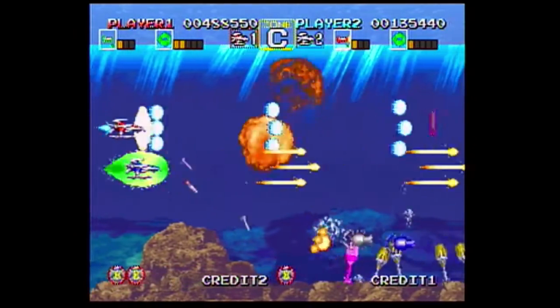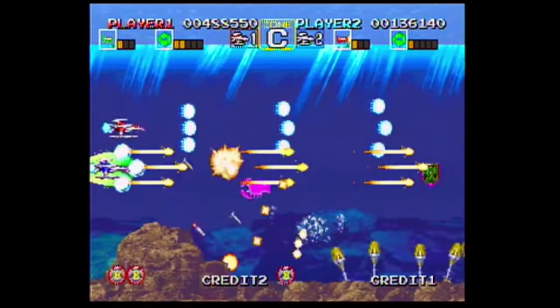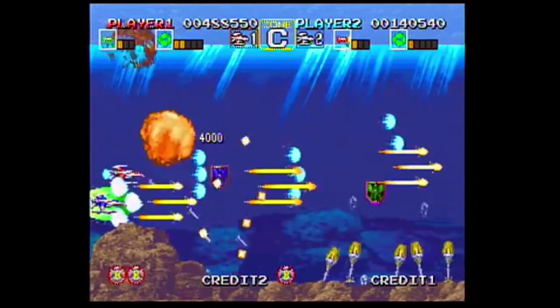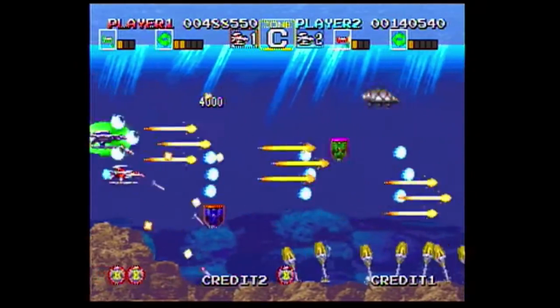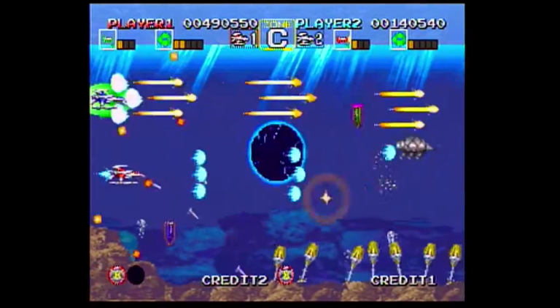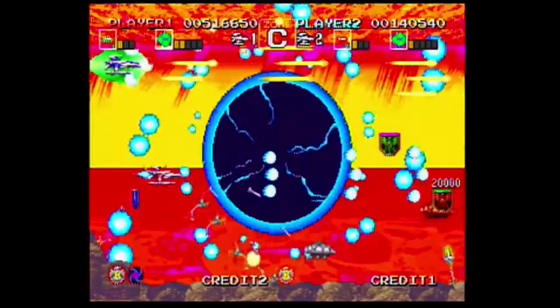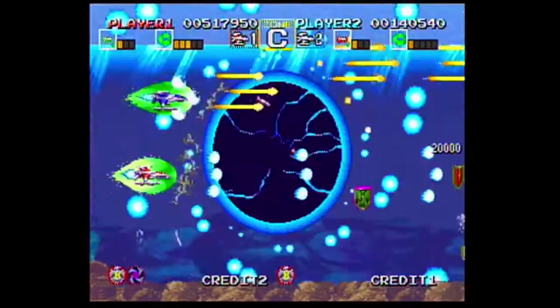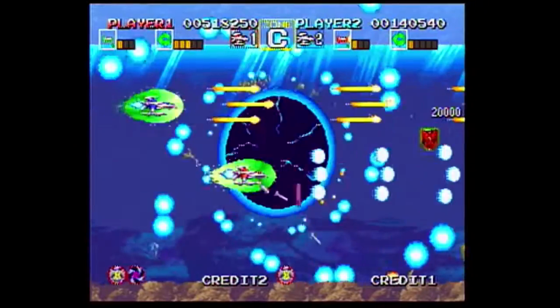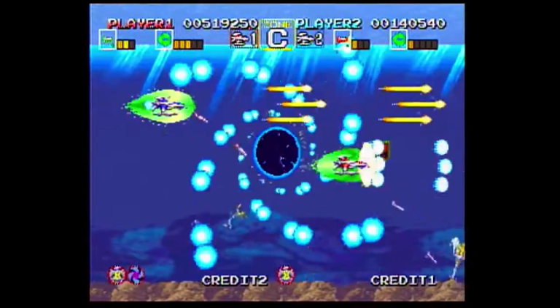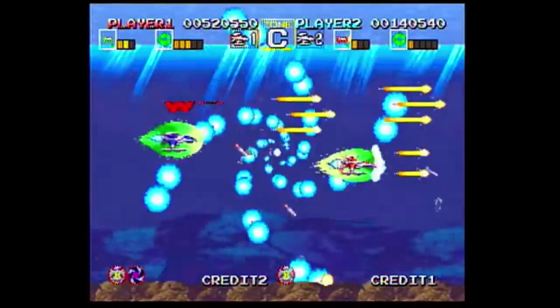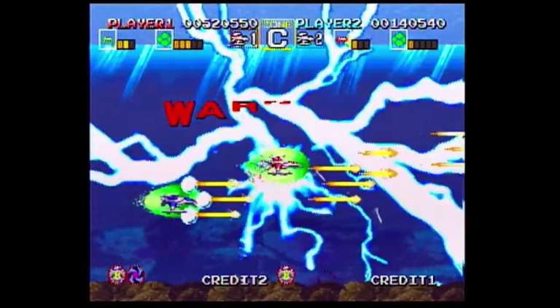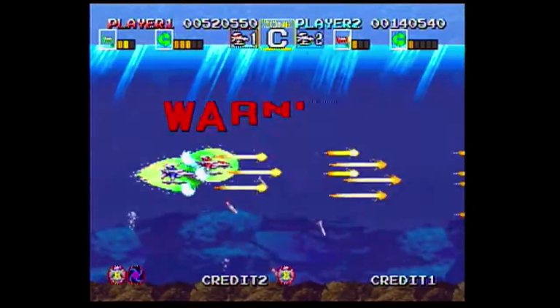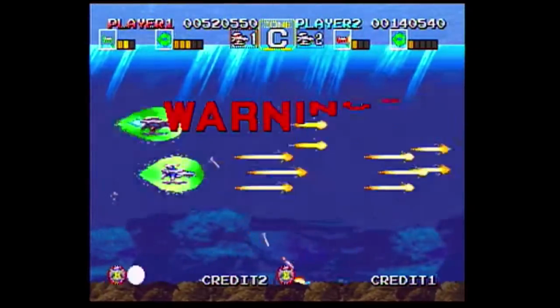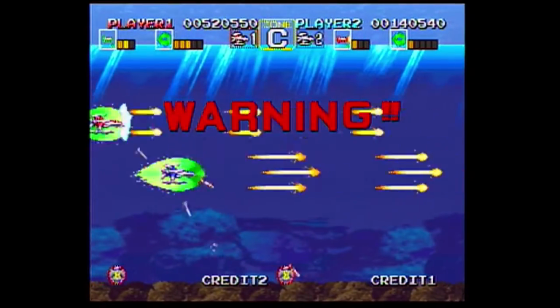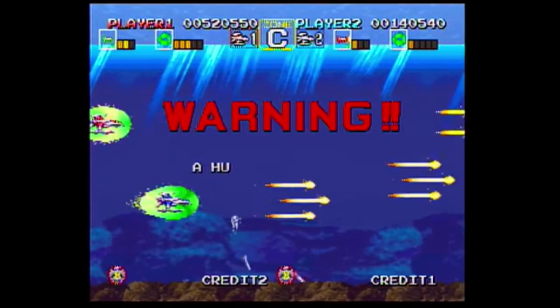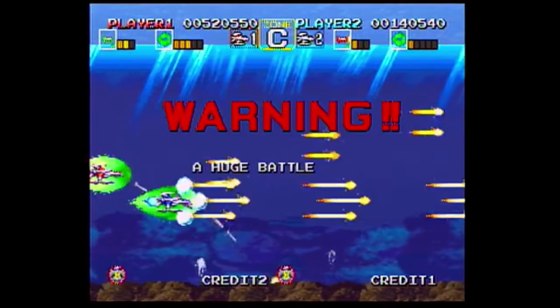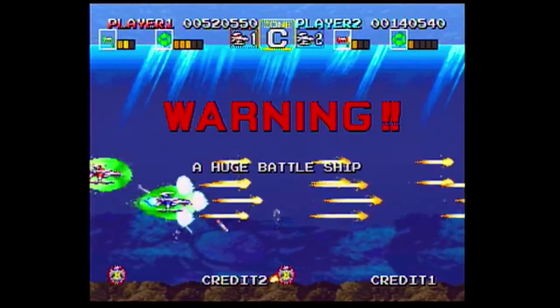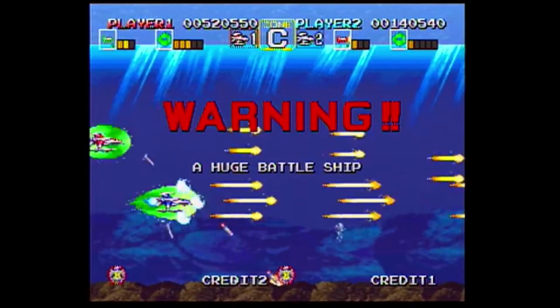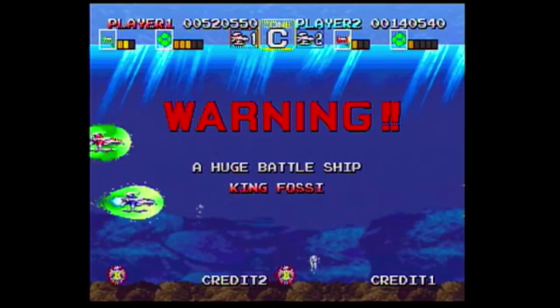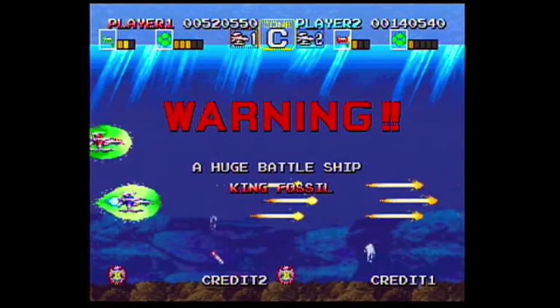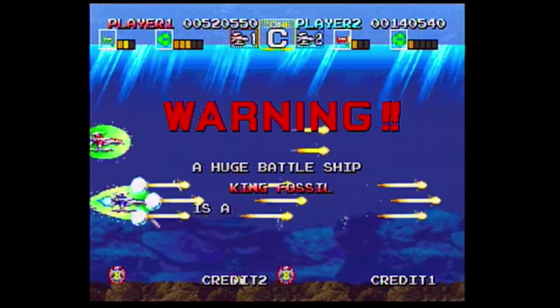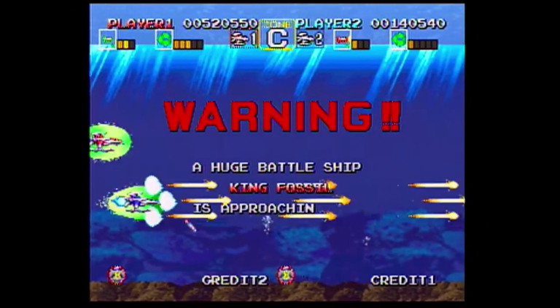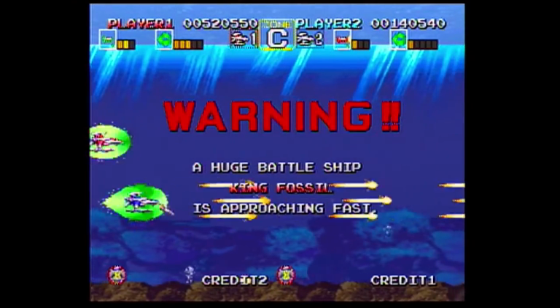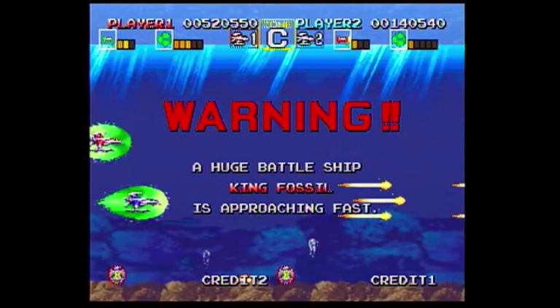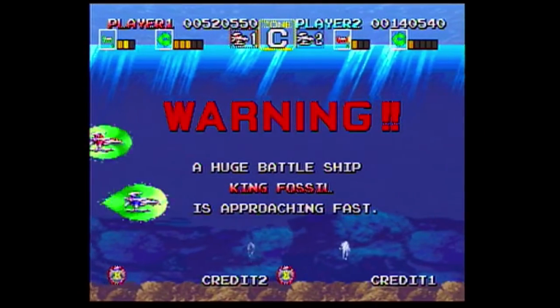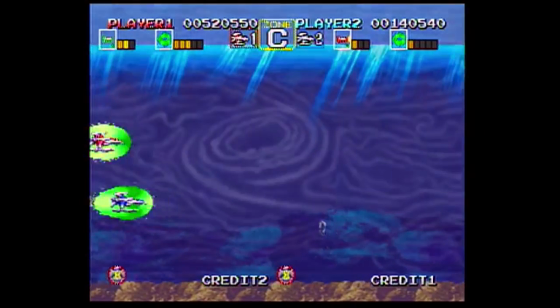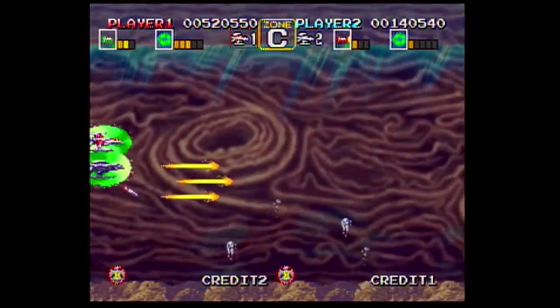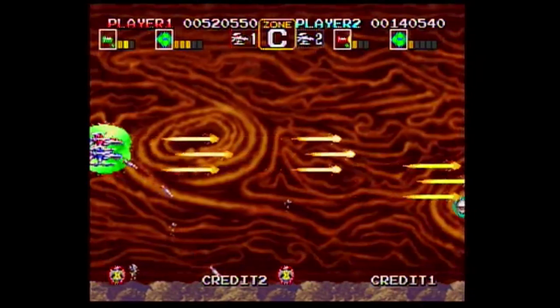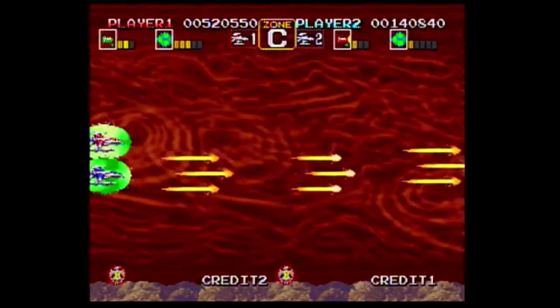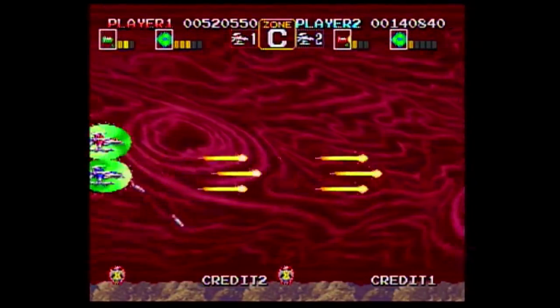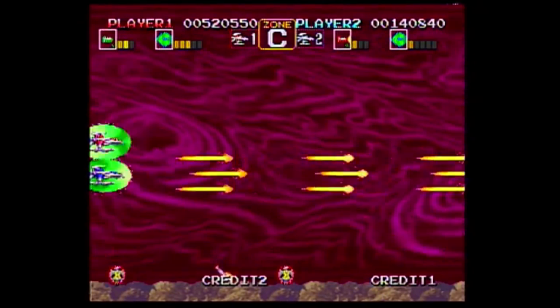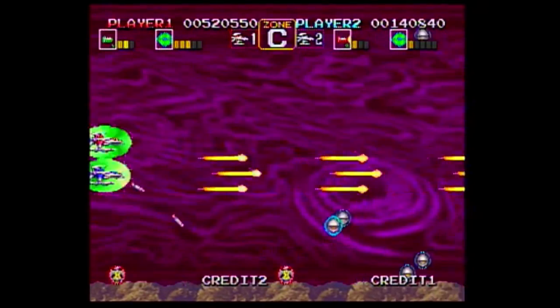The black hole bomb won't destroy bosses, but it will do significant damage to them. One really cool feature is the ability to capture mini-bosses. It only lasts for a short amount of time, but the added firepower certainly comes in handy.